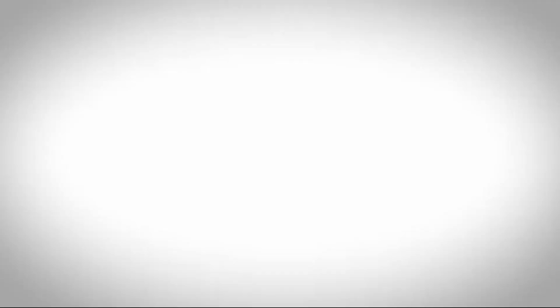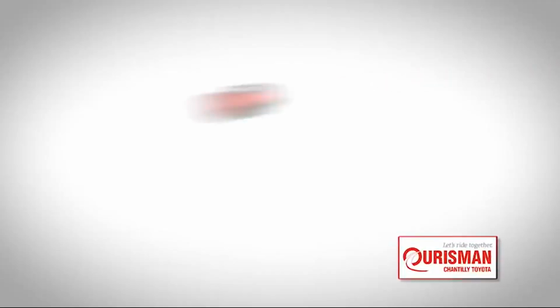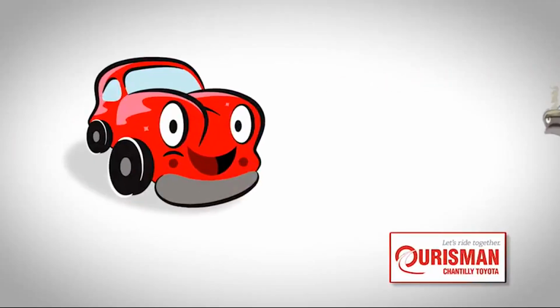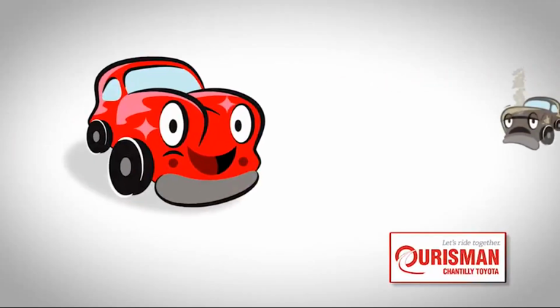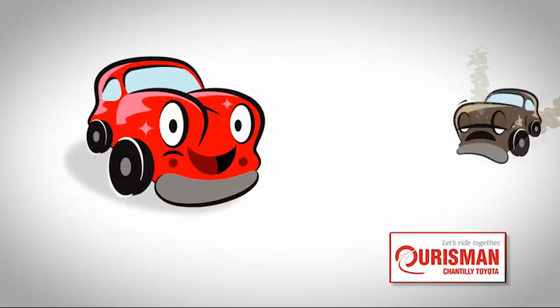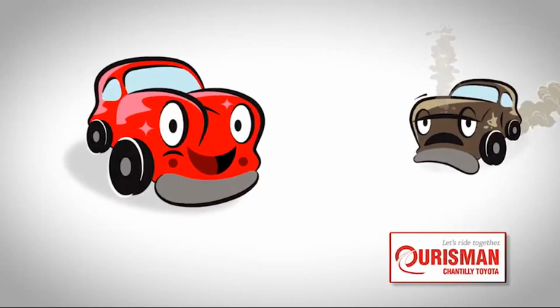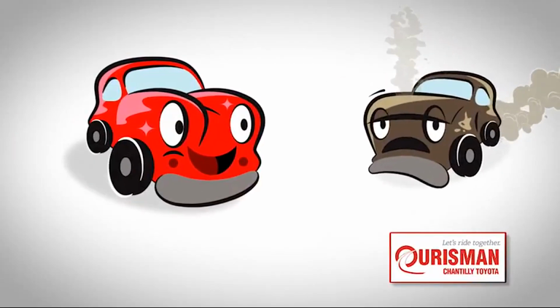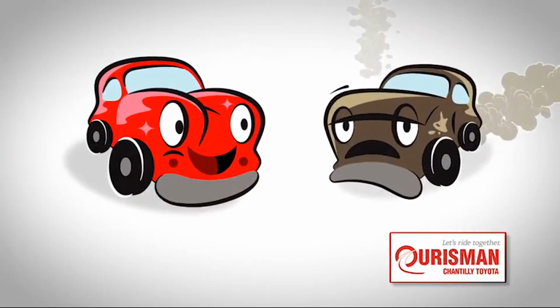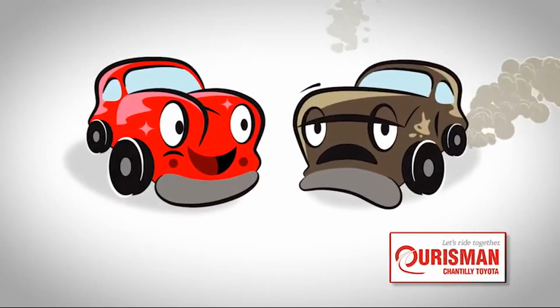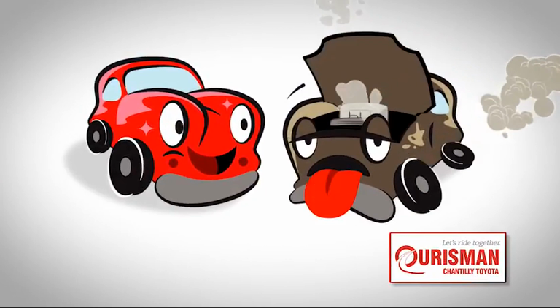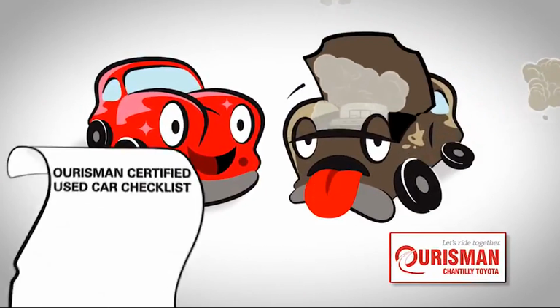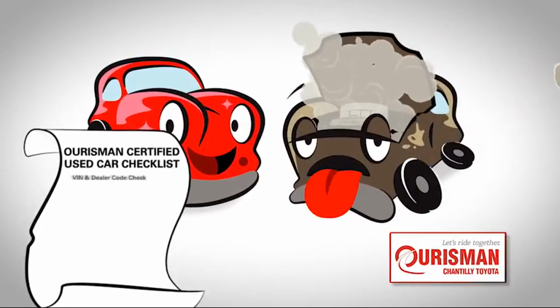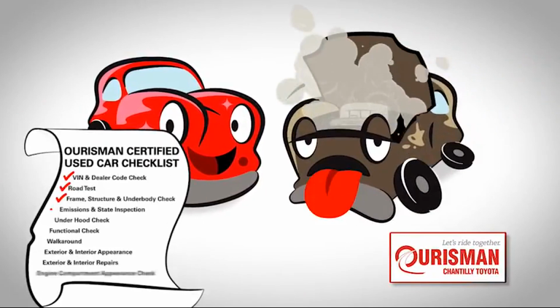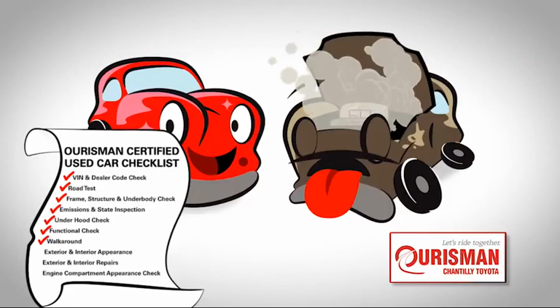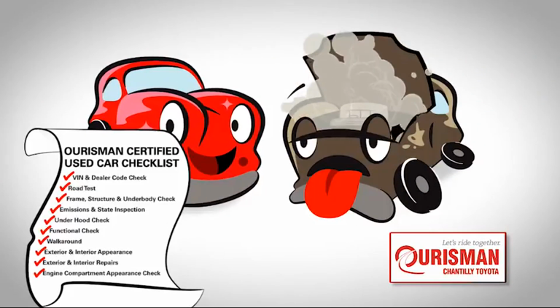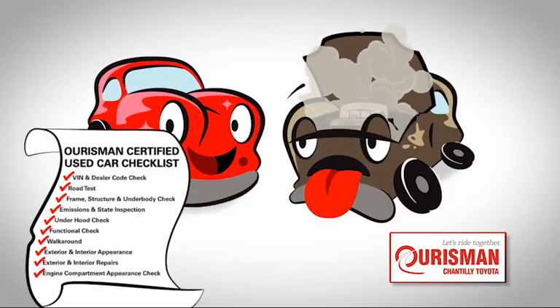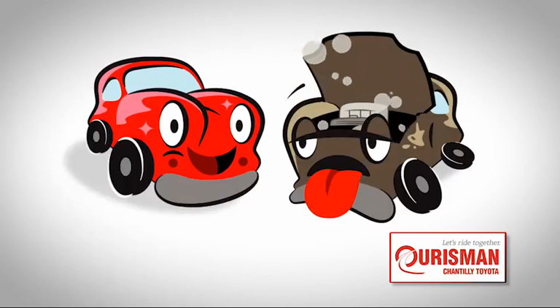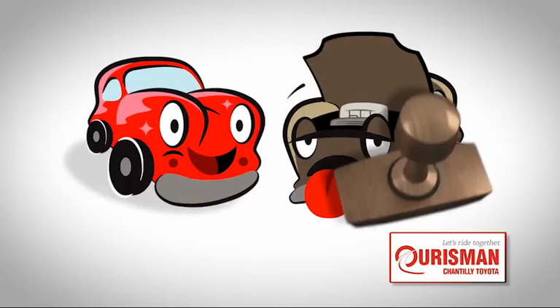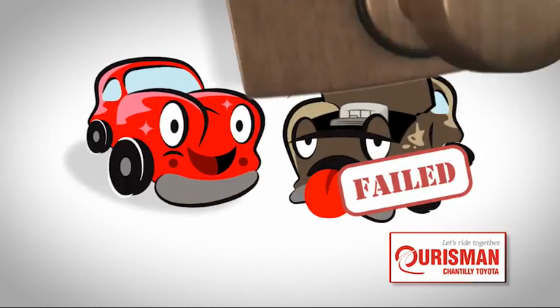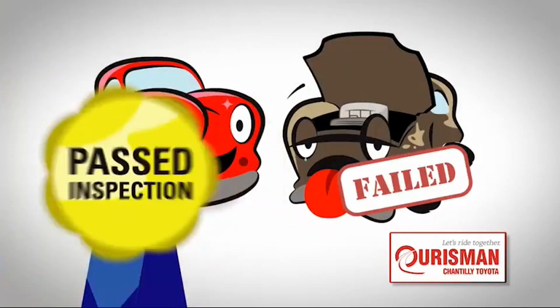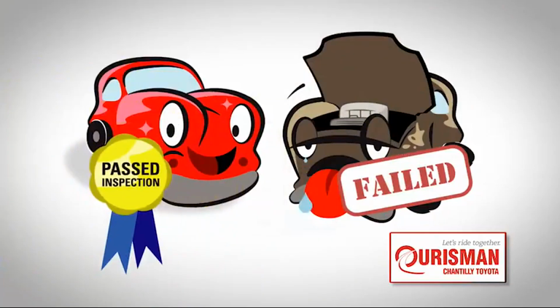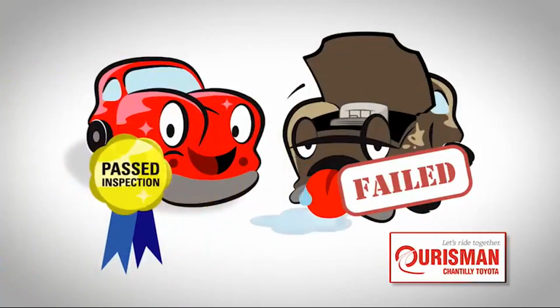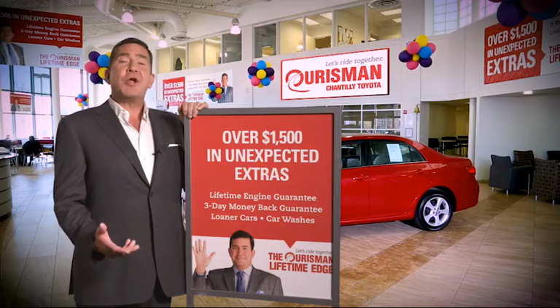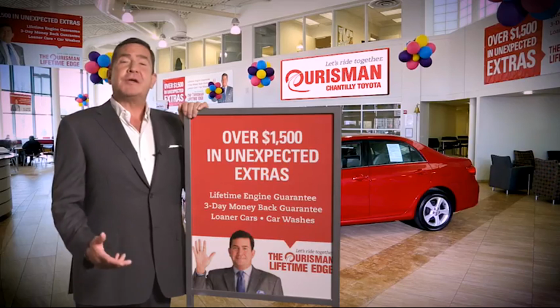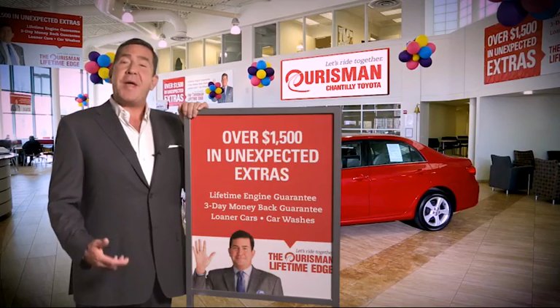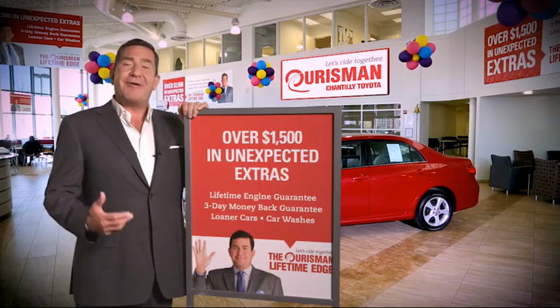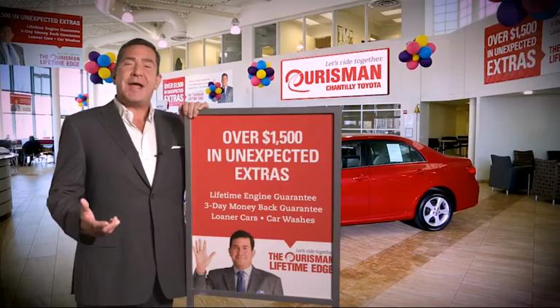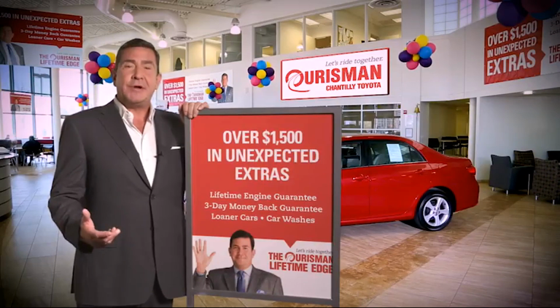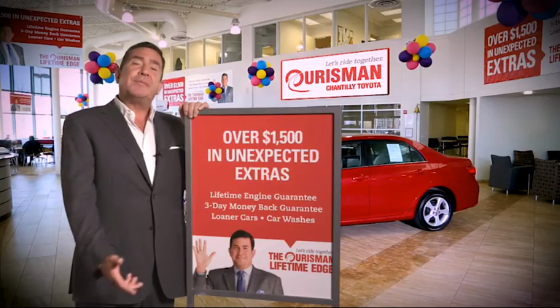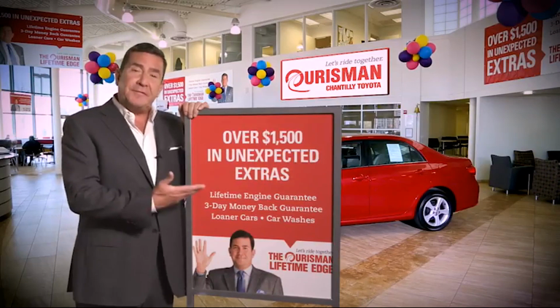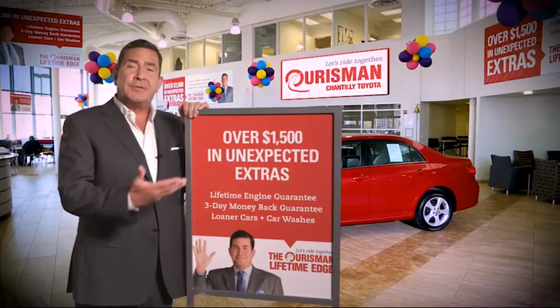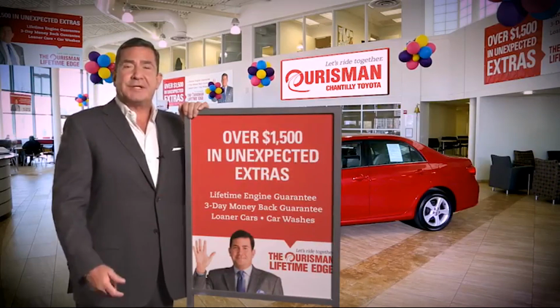Not just any vehicle makes it onto an Oarsman used car lot. Each one undergoes a rigorous process. If it doesn't pass, it doesn't join our family. All Oarsman pre-owned vehicles are backed by our lifetime edge with up to $1,500 in extras,